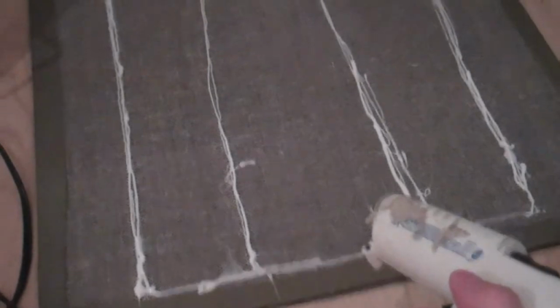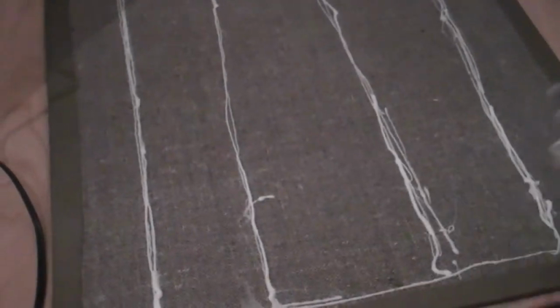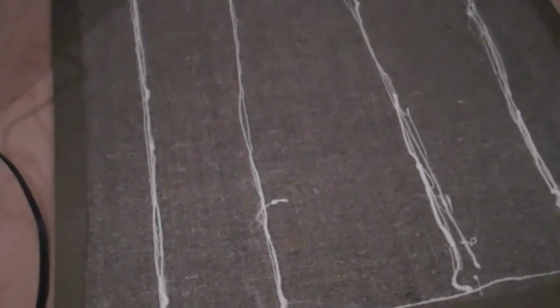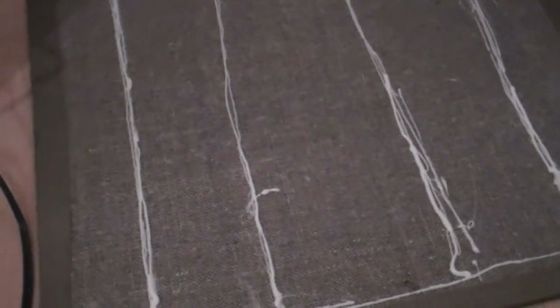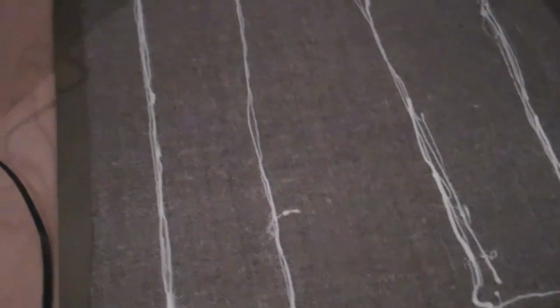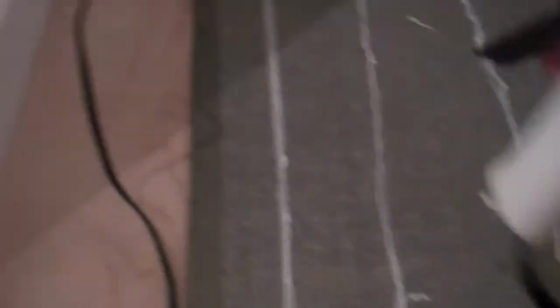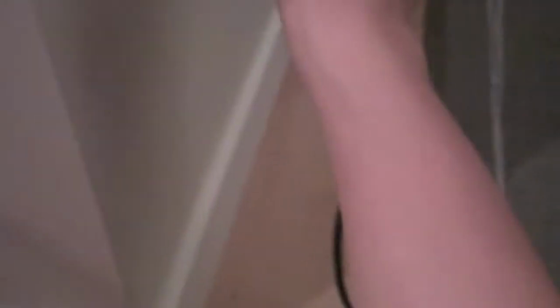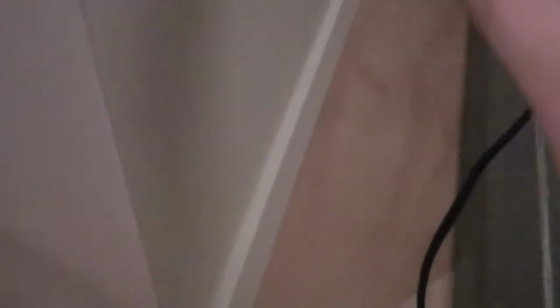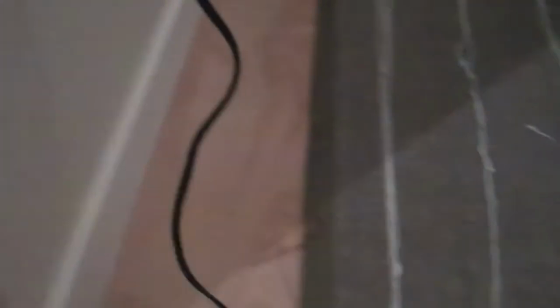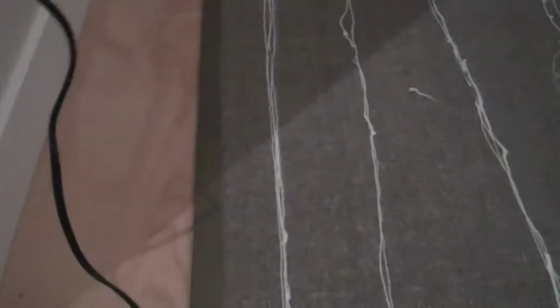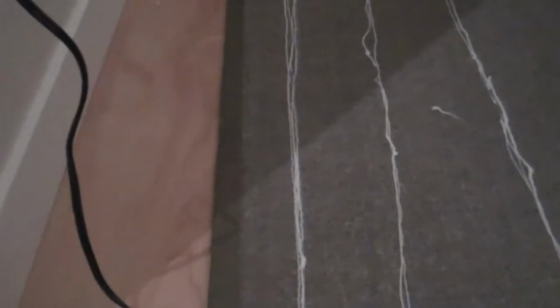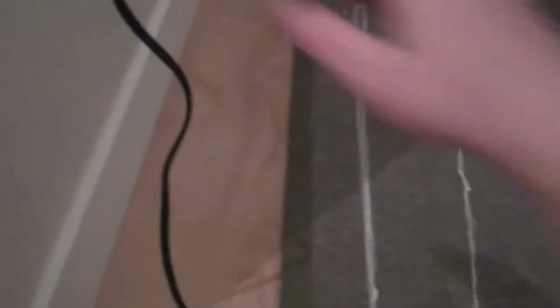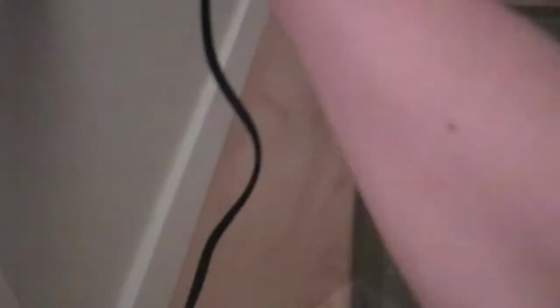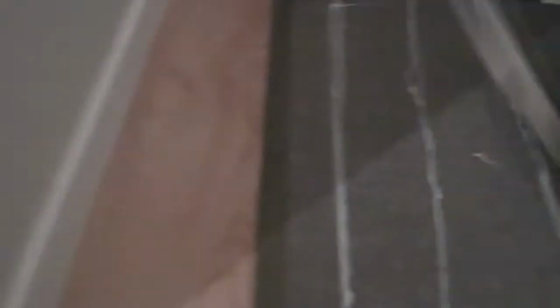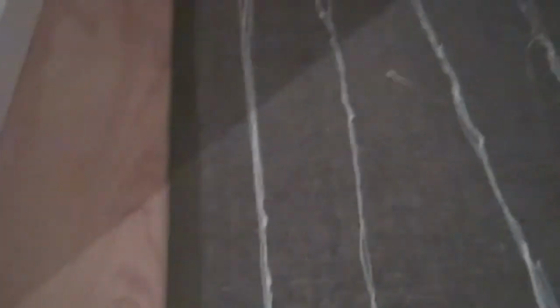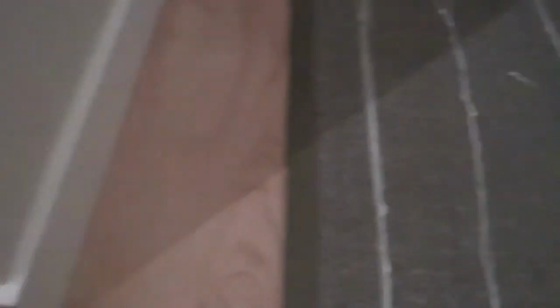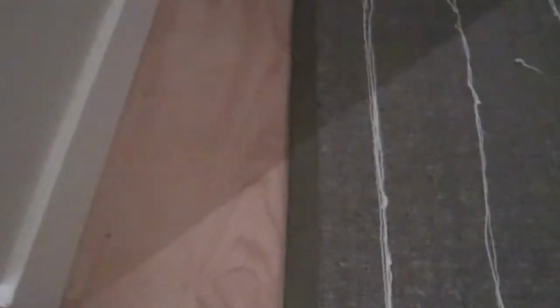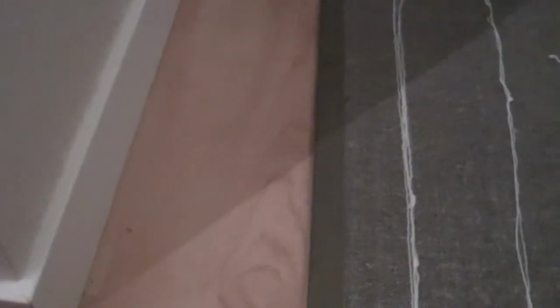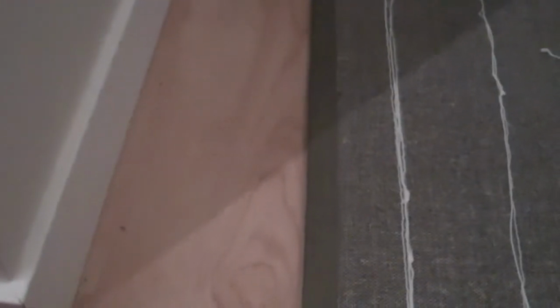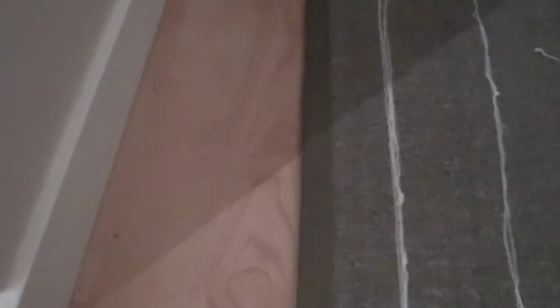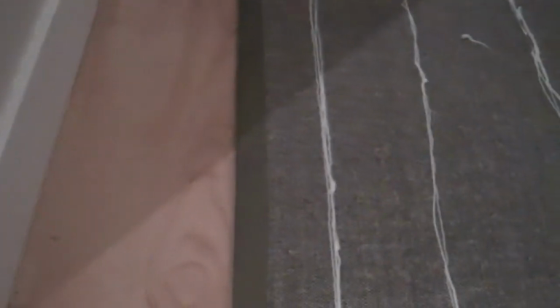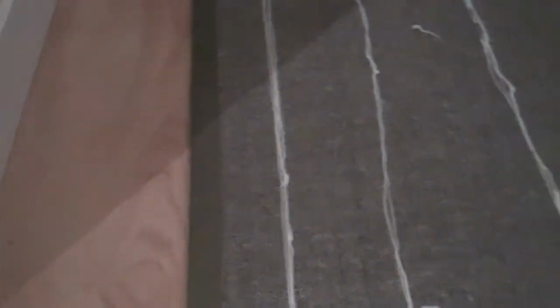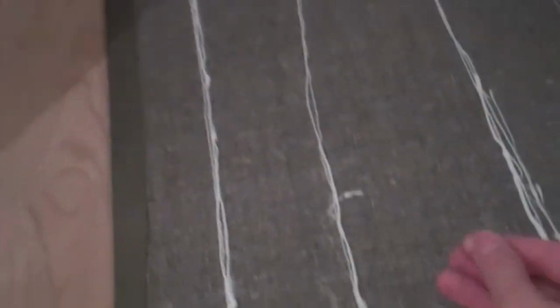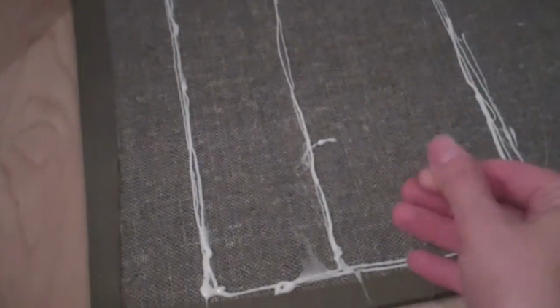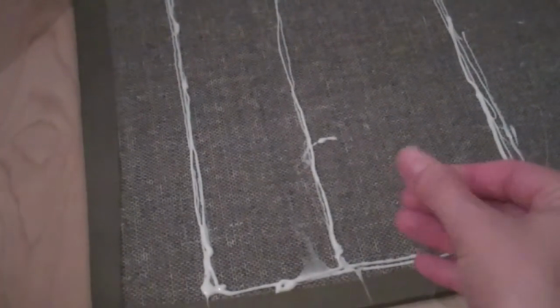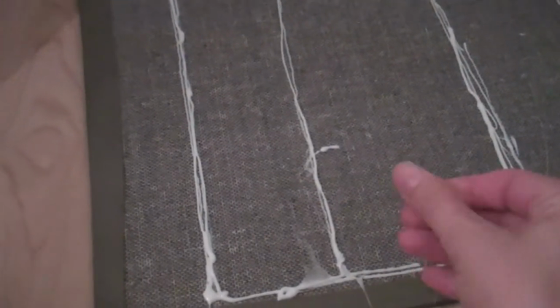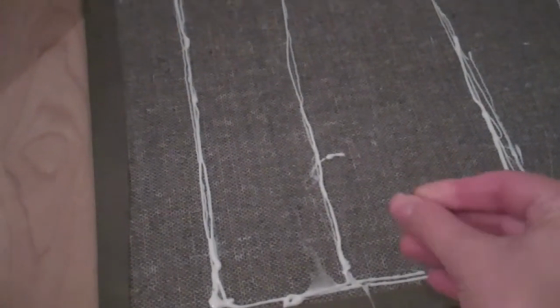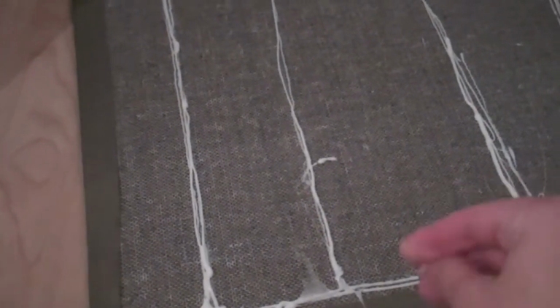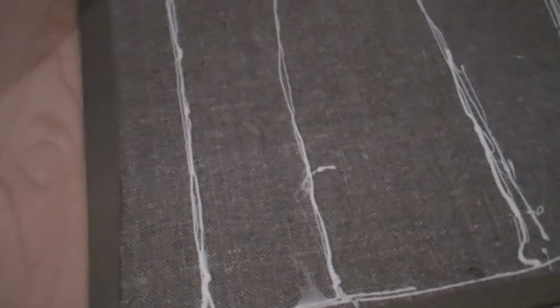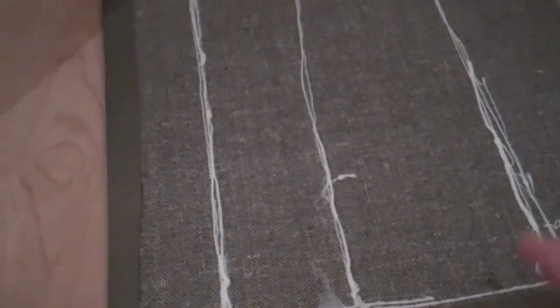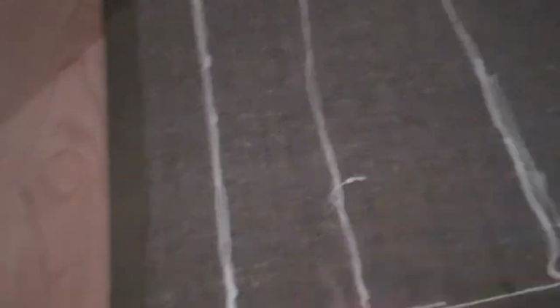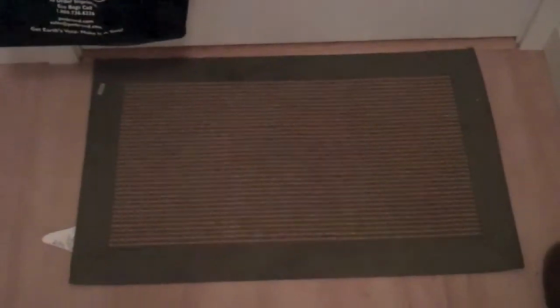We had so many entrances in our old house, so we needed more mats than we do now. This shouldn't take very long to dry — just a couple of minutes. This is way too long for a simple vlog, but I'm gonna test this out and see if it works. I've just gotta wait for it all to dry — probably another two or three minutes.